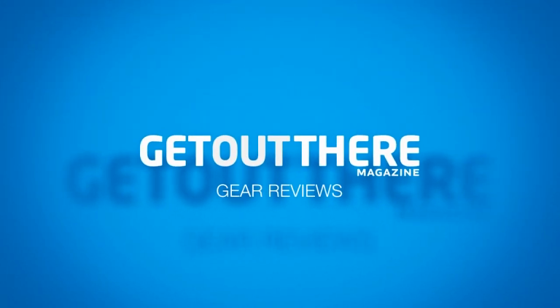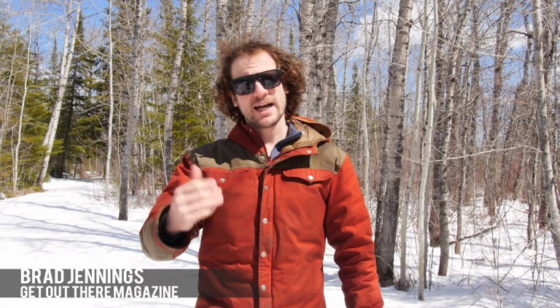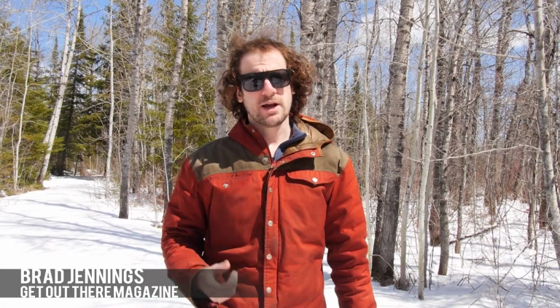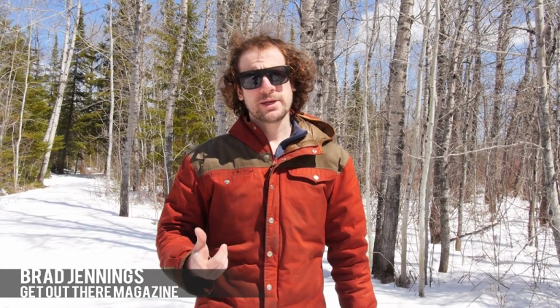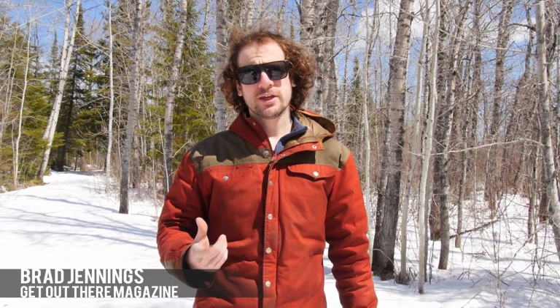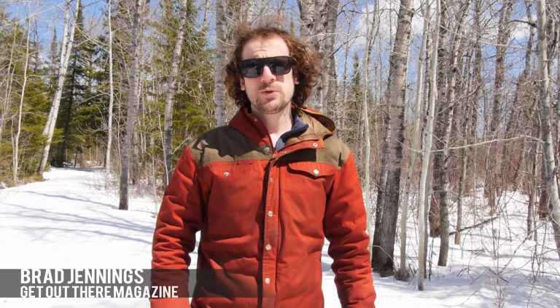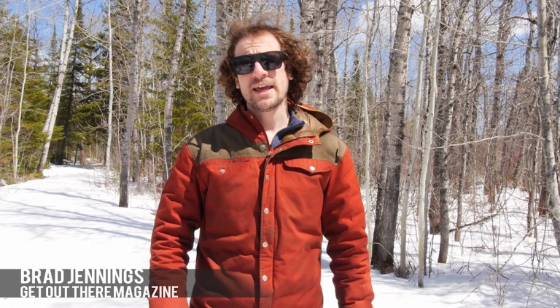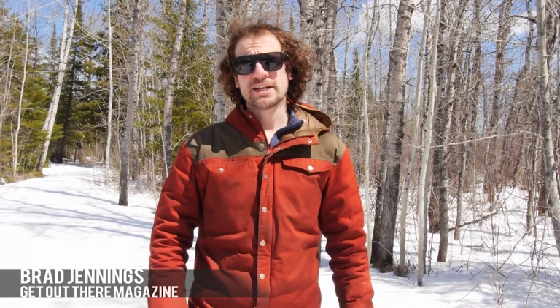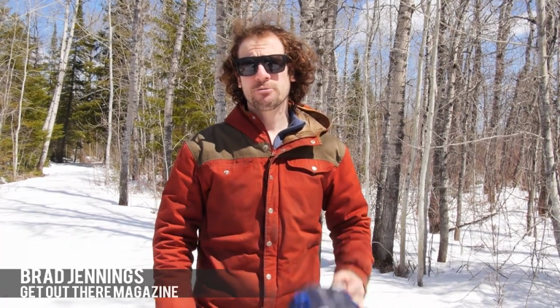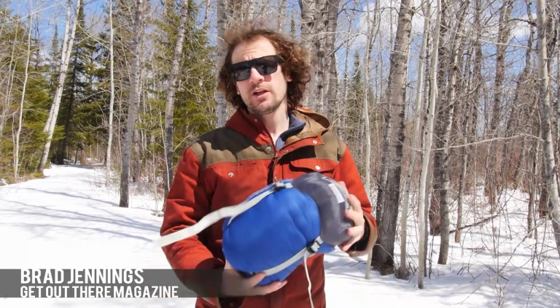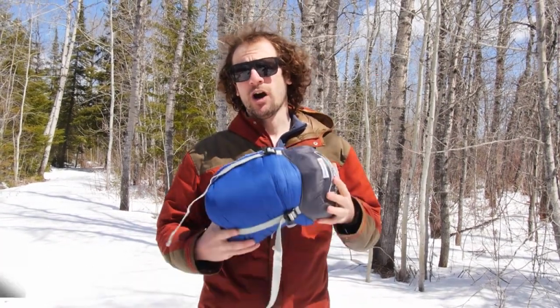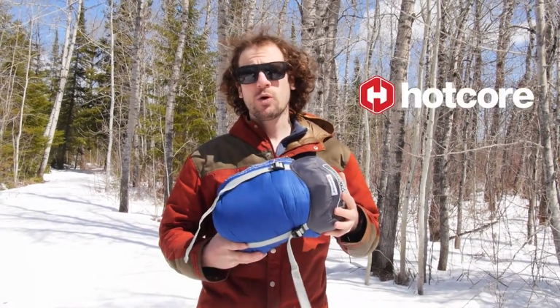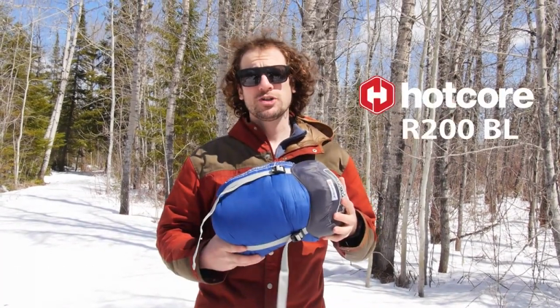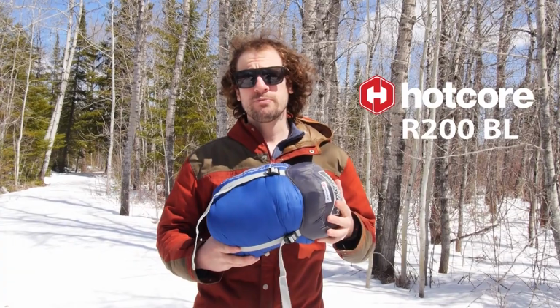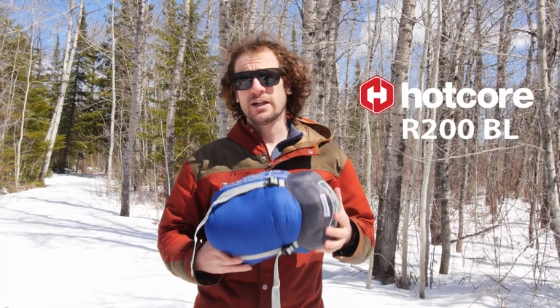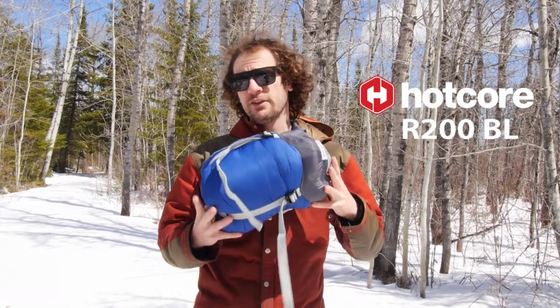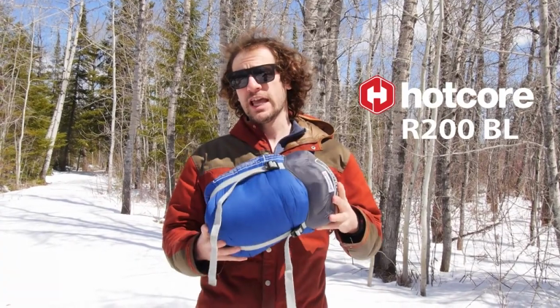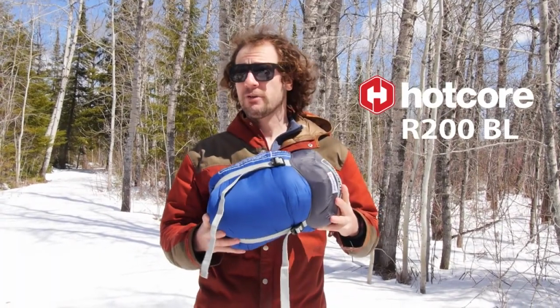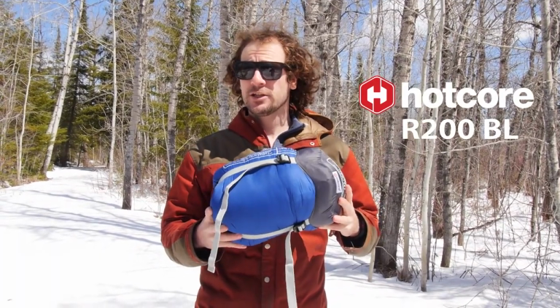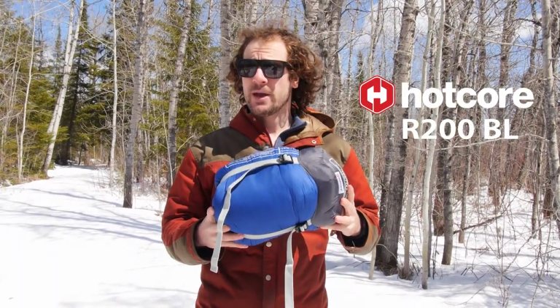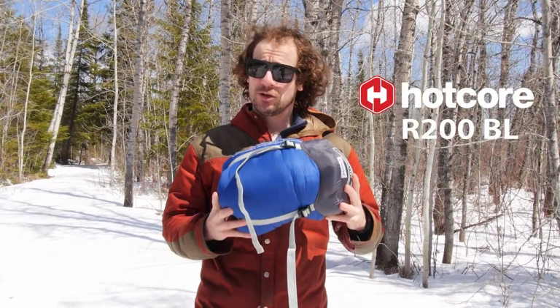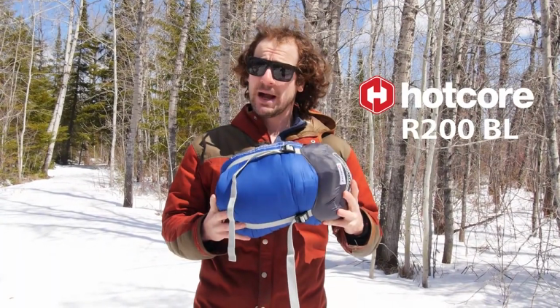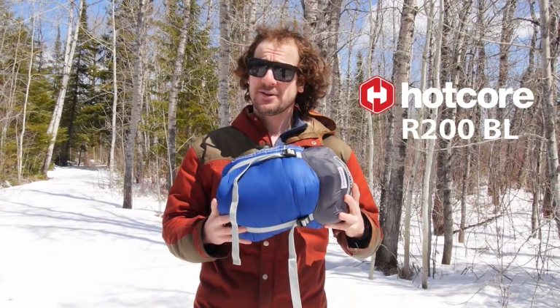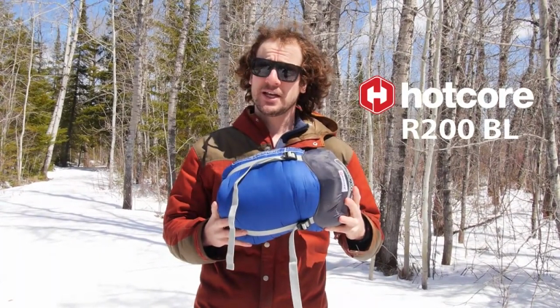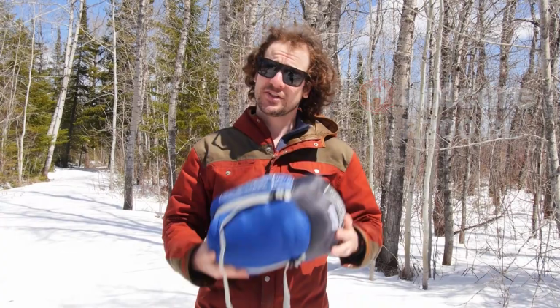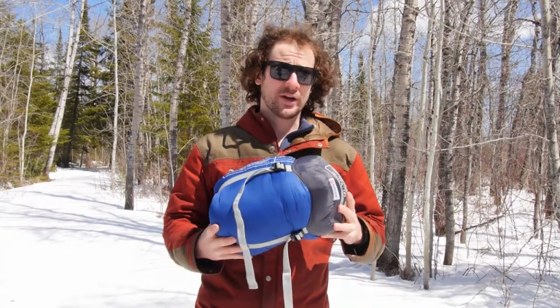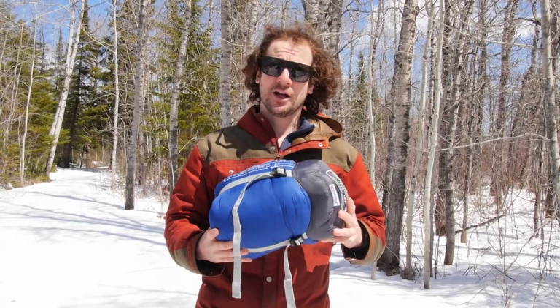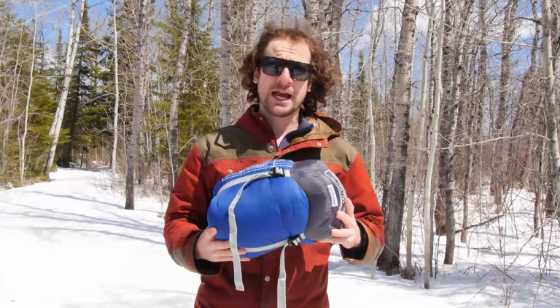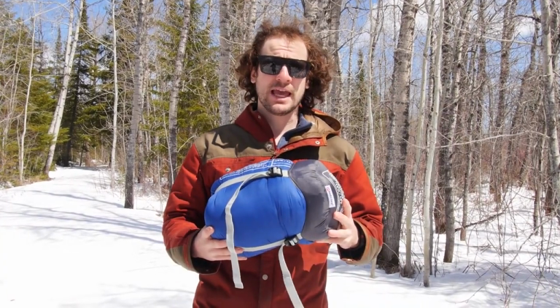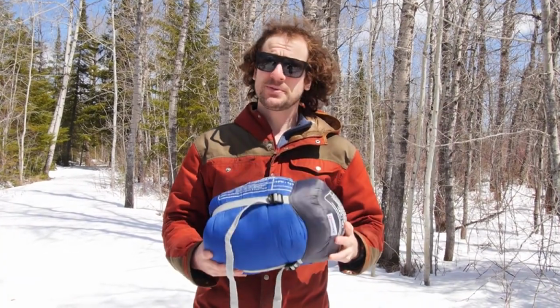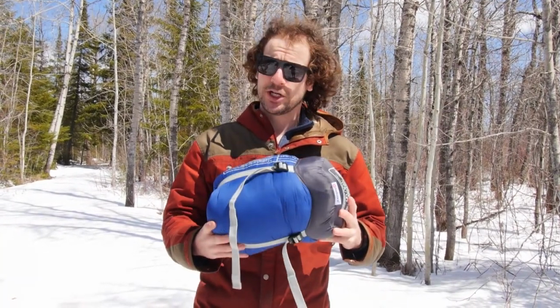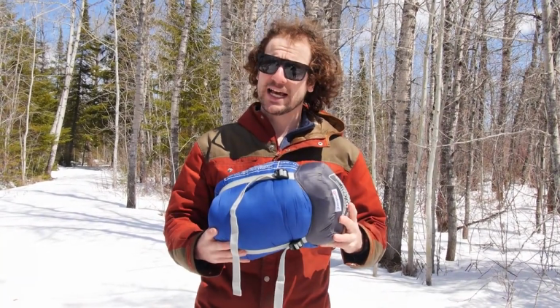Hey guys, it's Brad here from Get Out There Gear Reviews, and today I'll be testing and reviewing the Hotcore R200BL. This is a lightweight rectangular sleeping bag good for minus 10 degrees Celsius. We're going to take it on some backcountry camping trips and put it to the test.